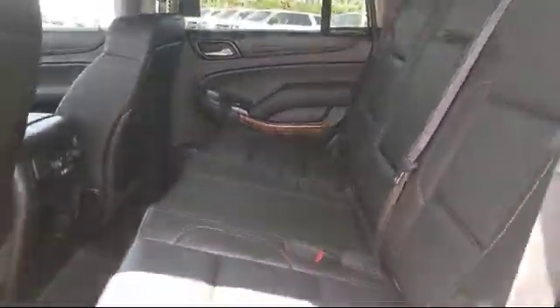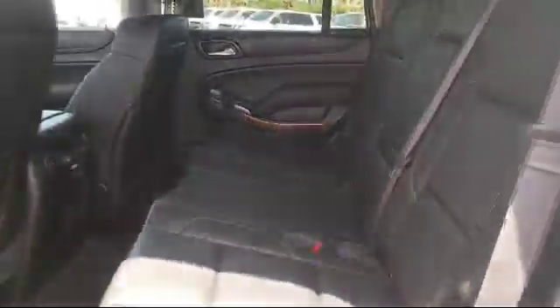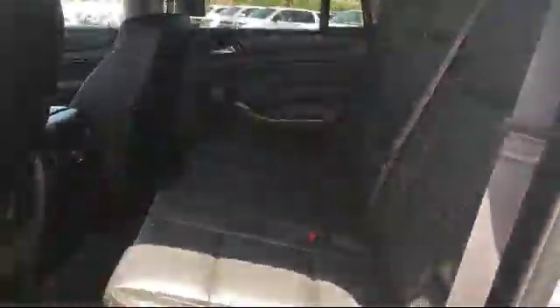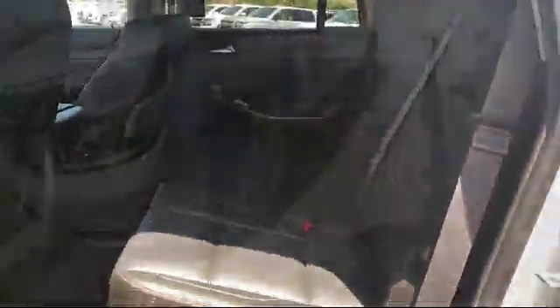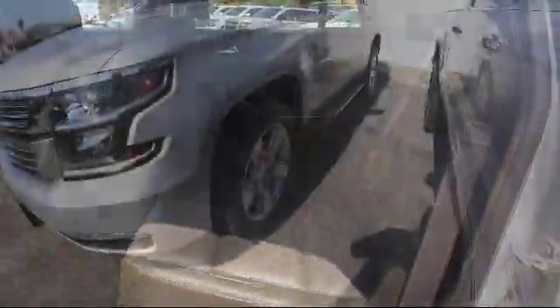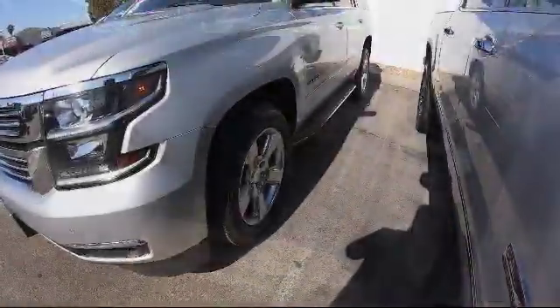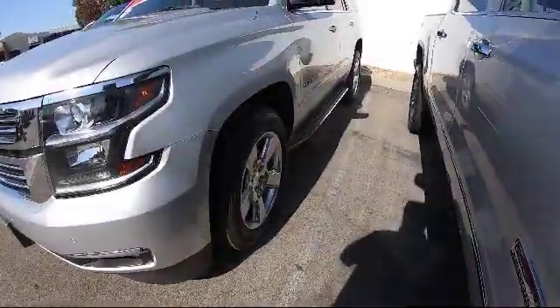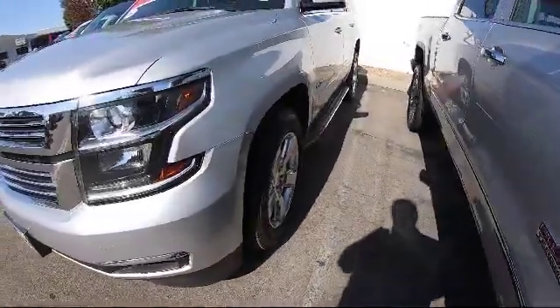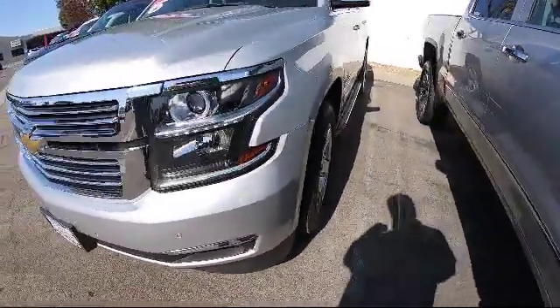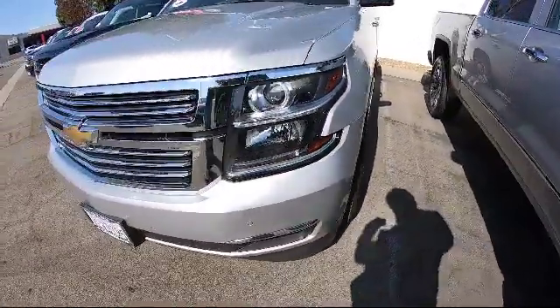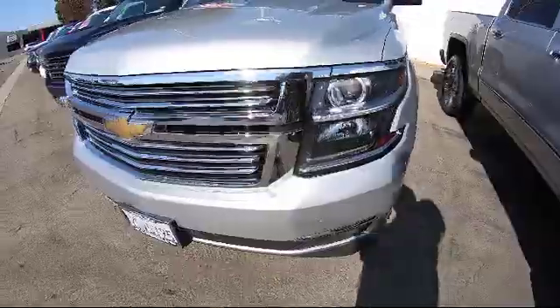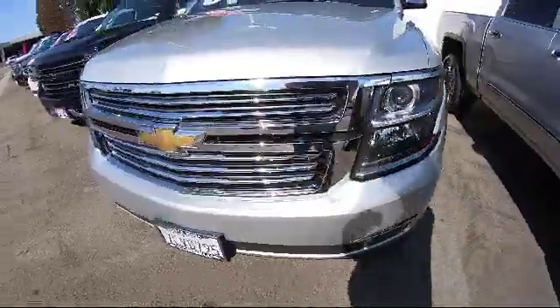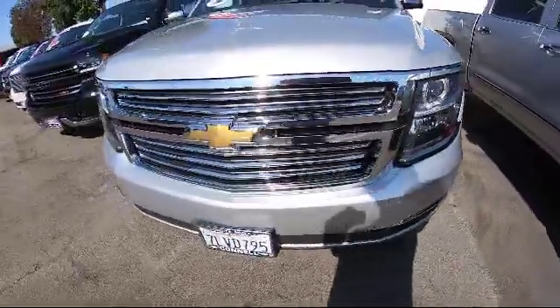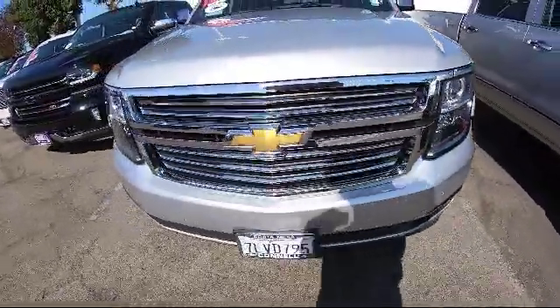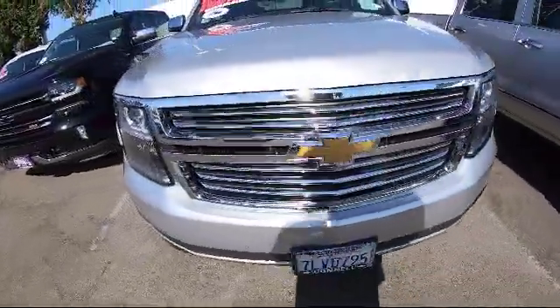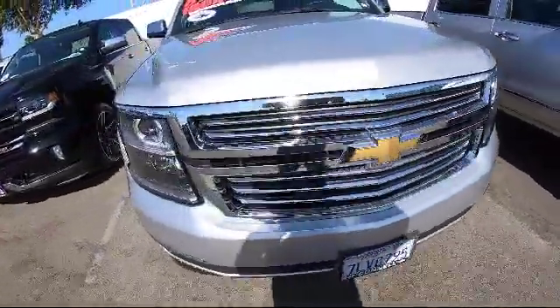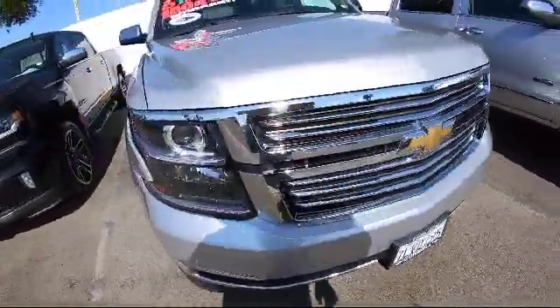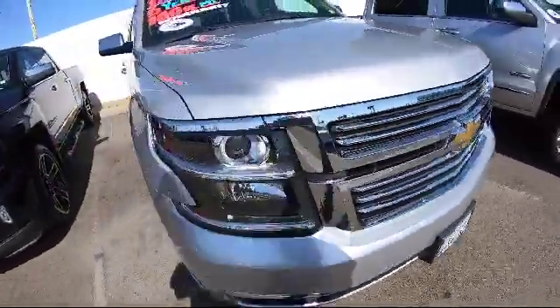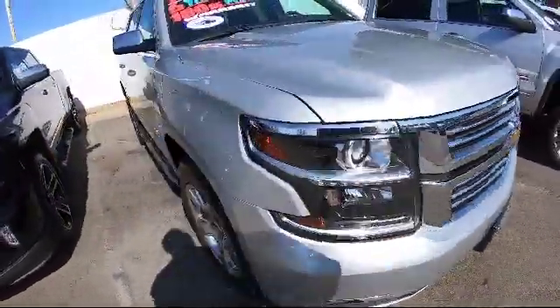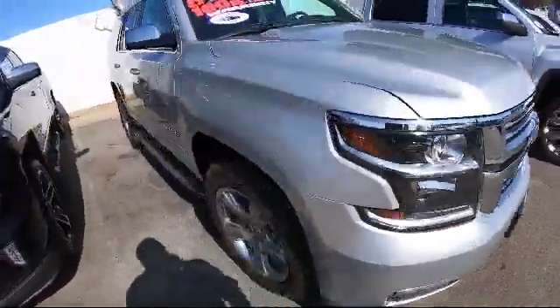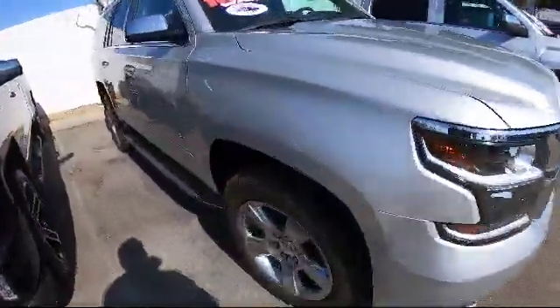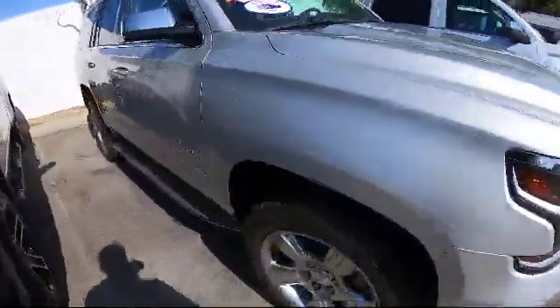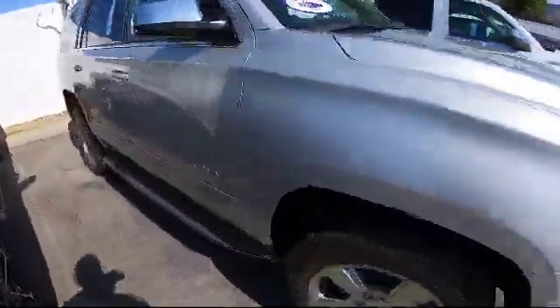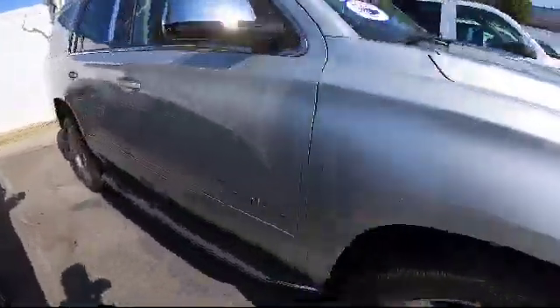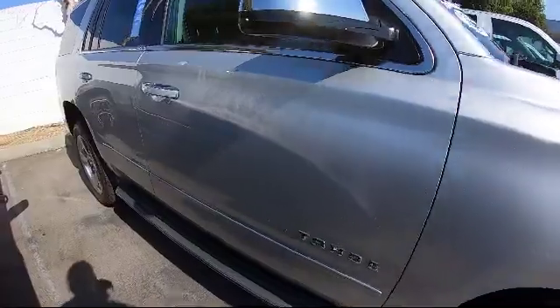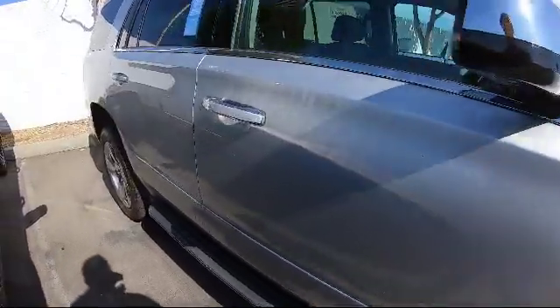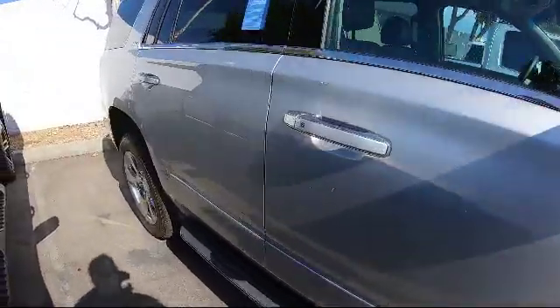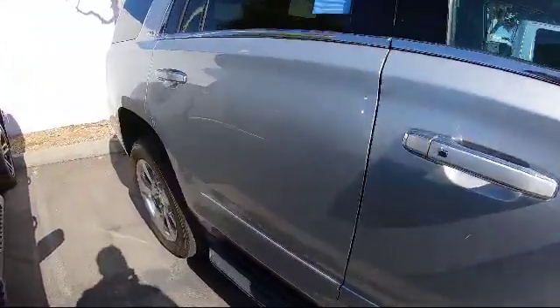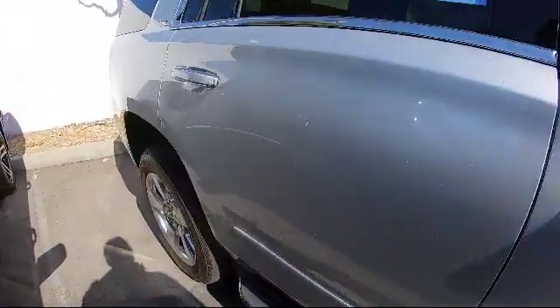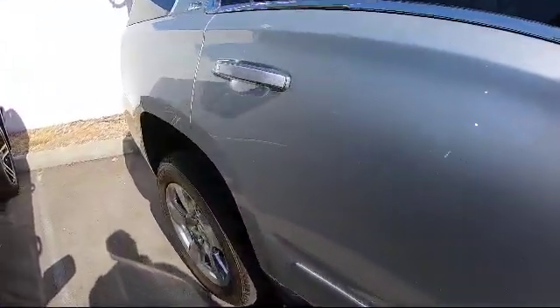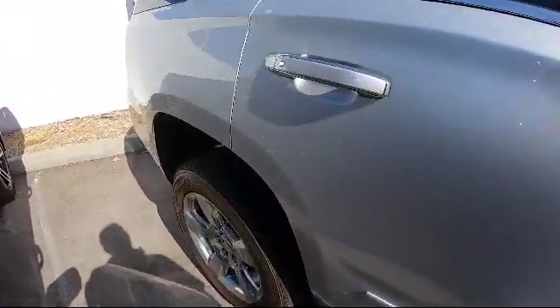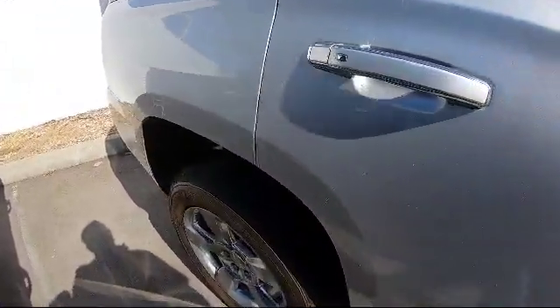So come see us today on our massive lot with over 6 acres of Chevrolets. Connell Chevrolet is located at 2828 Harbor Boulevard in Costa Mesa.